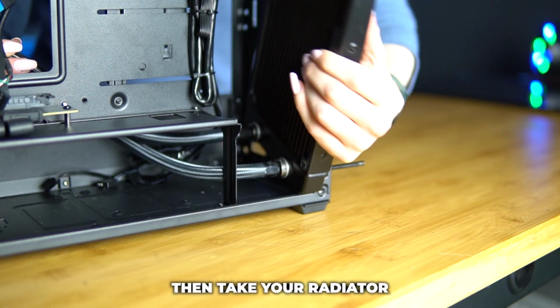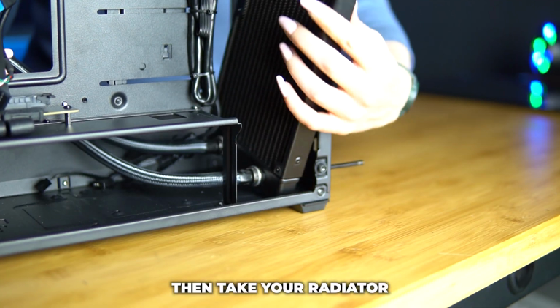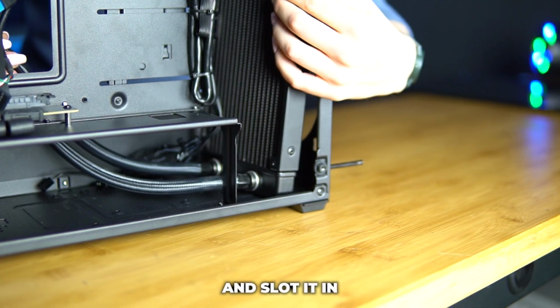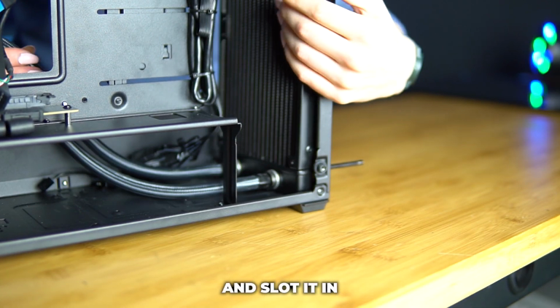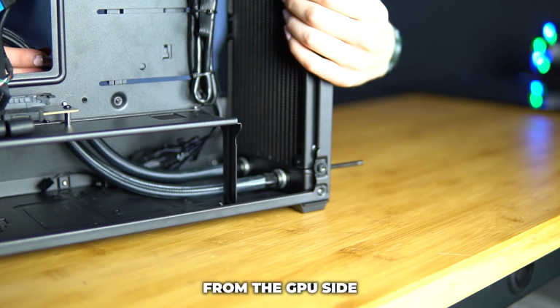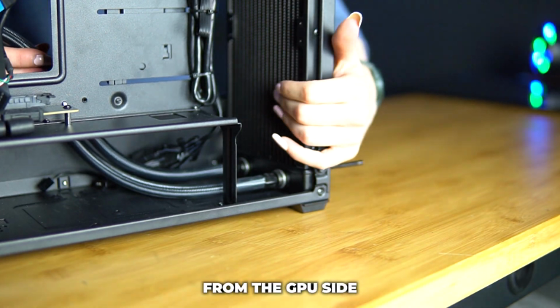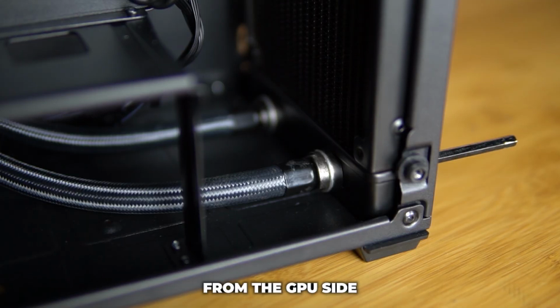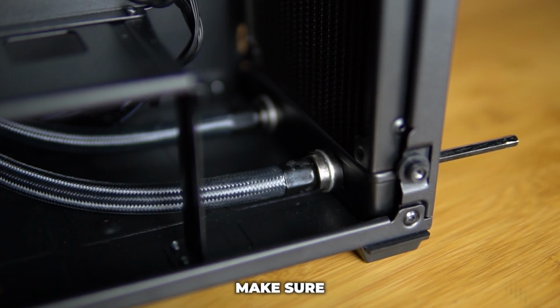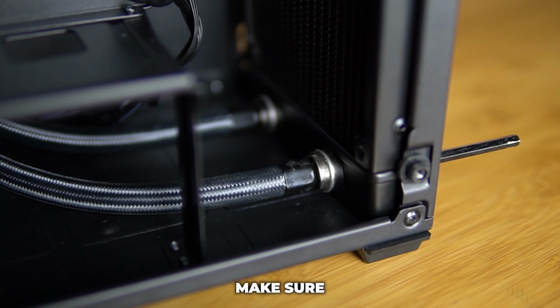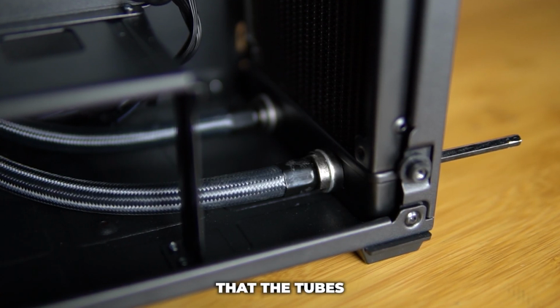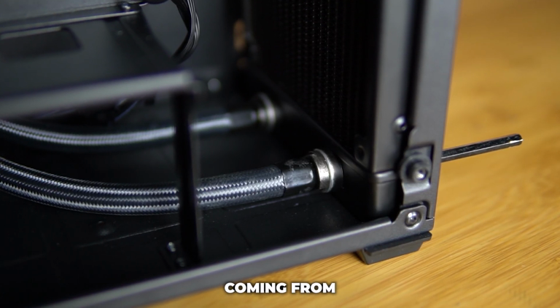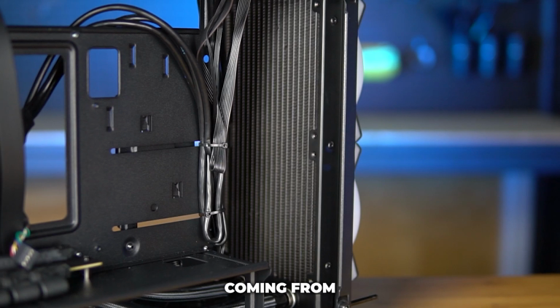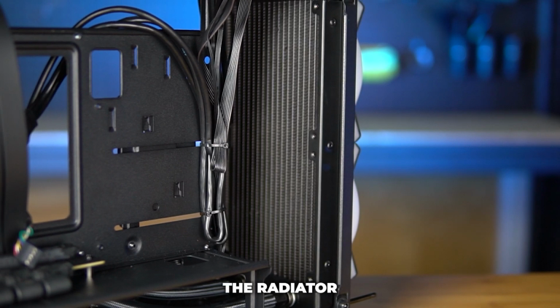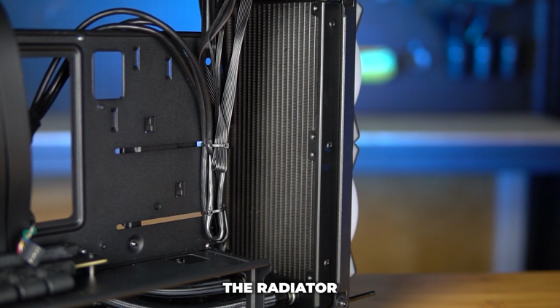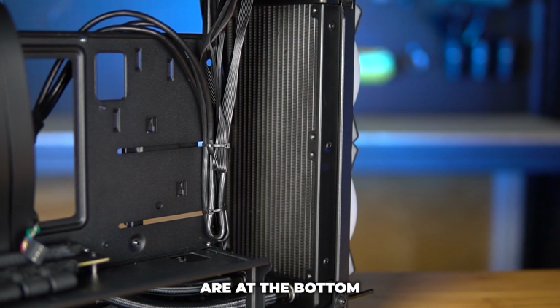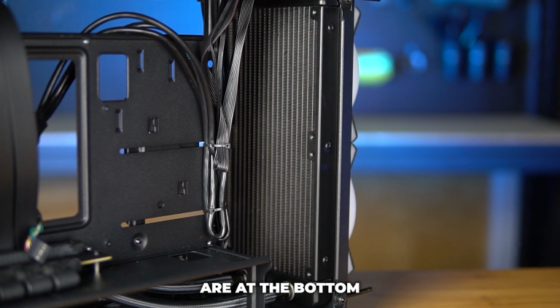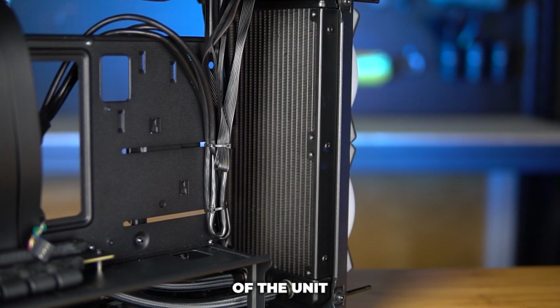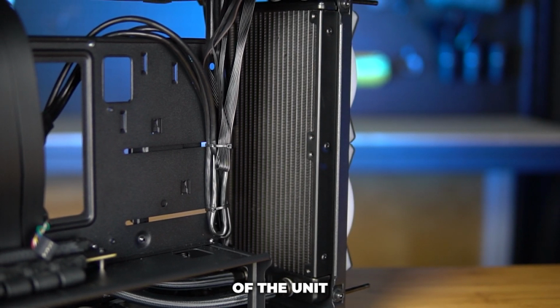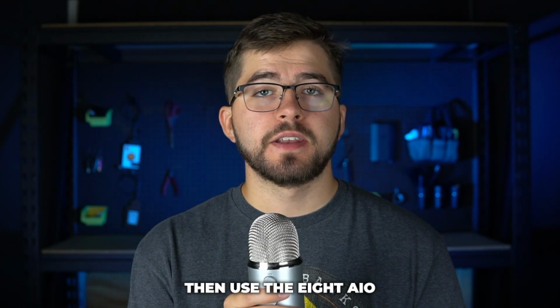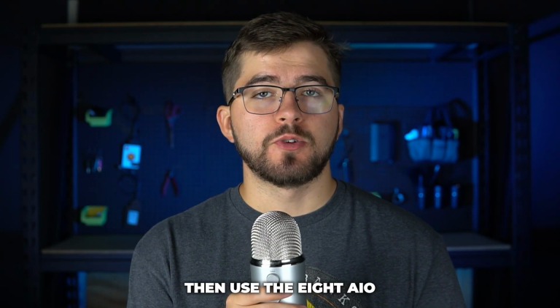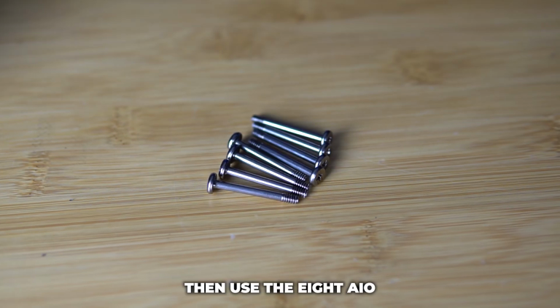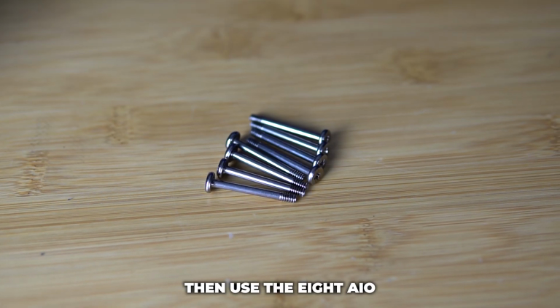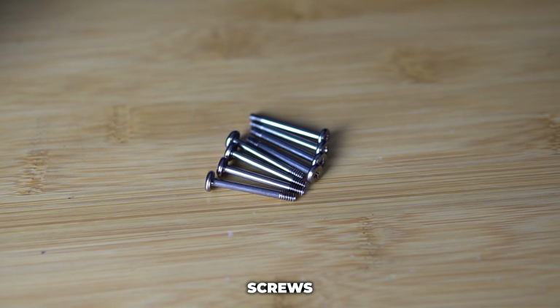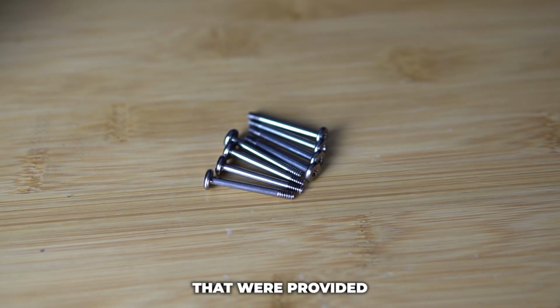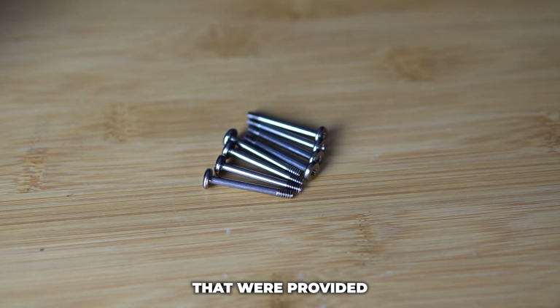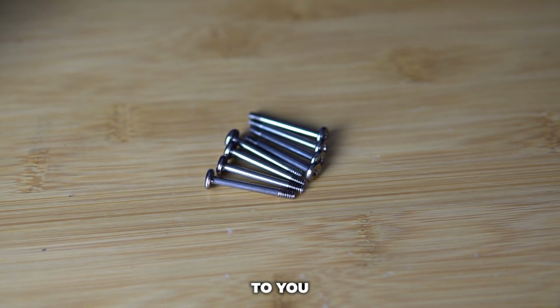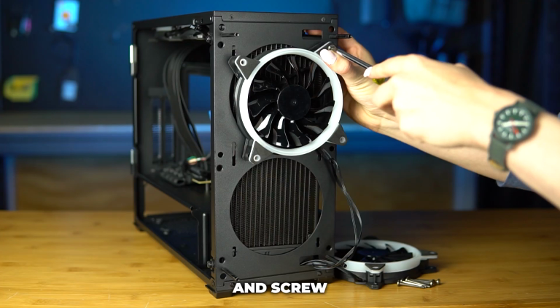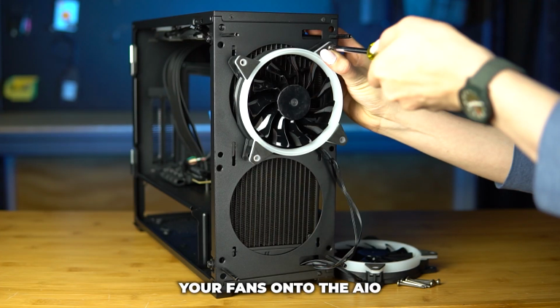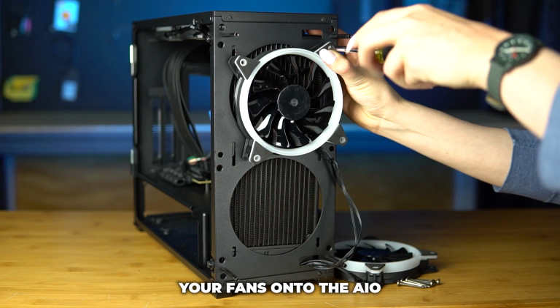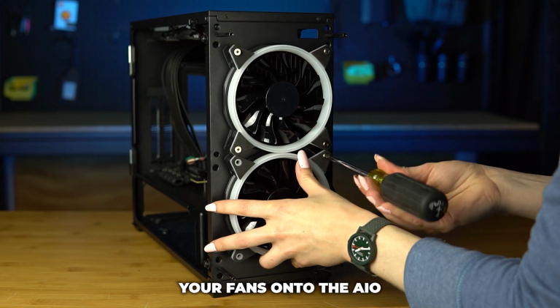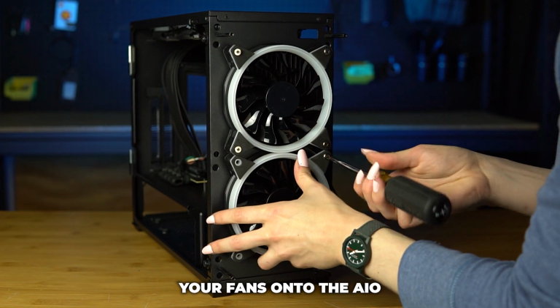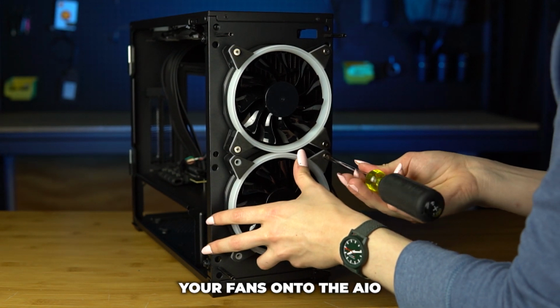Then take your radiator and slot it in from the GPU side. Make sure that the tubes coming from the radiator are at the bottom of the unit. Then use the eight AIO screws that were provided to you and screw your fans onto the AIO.